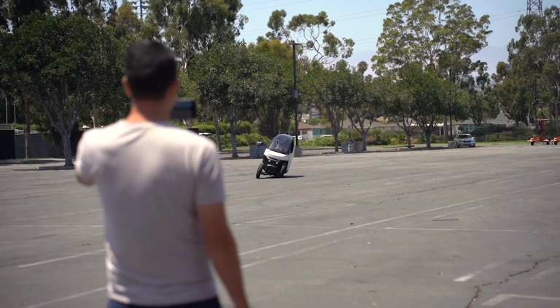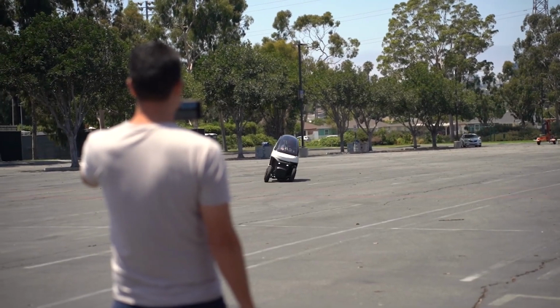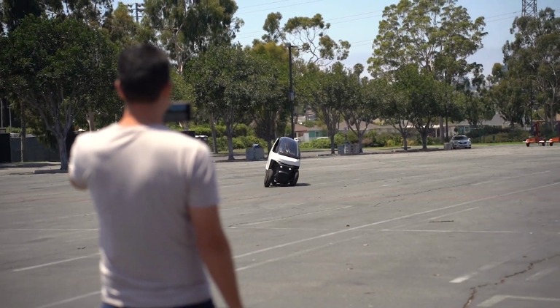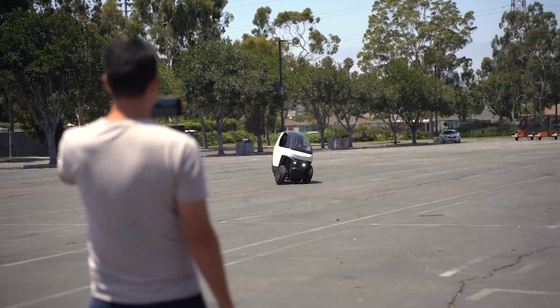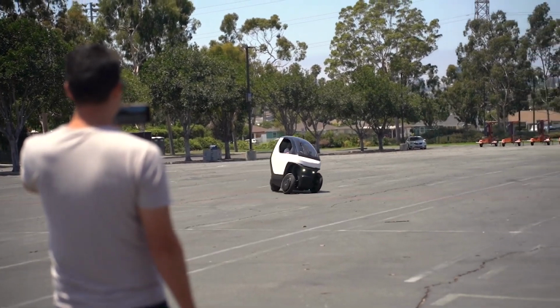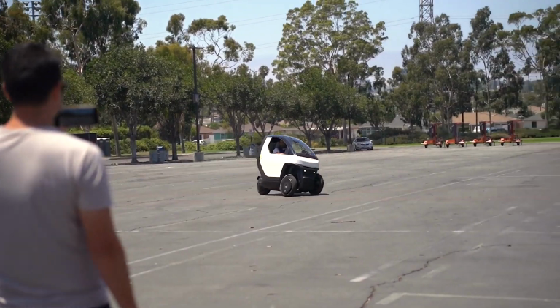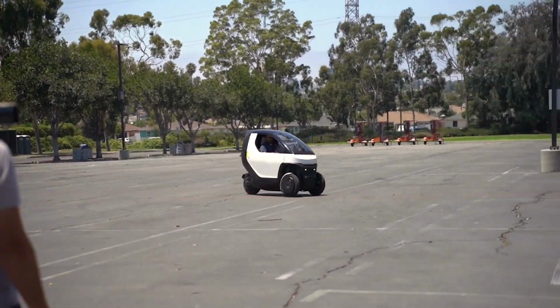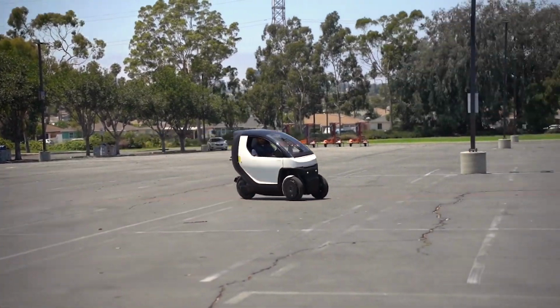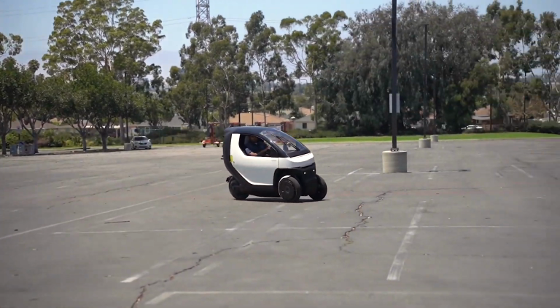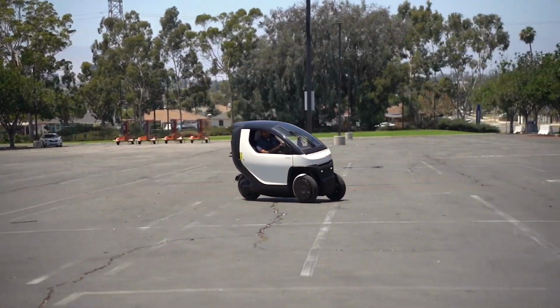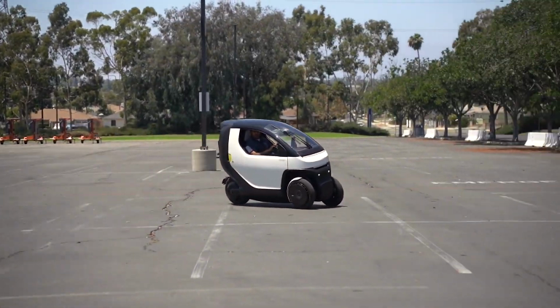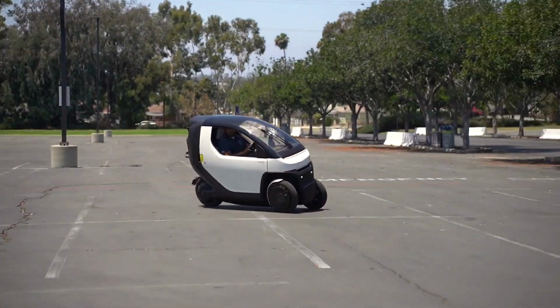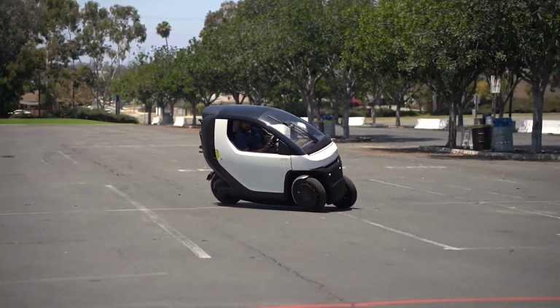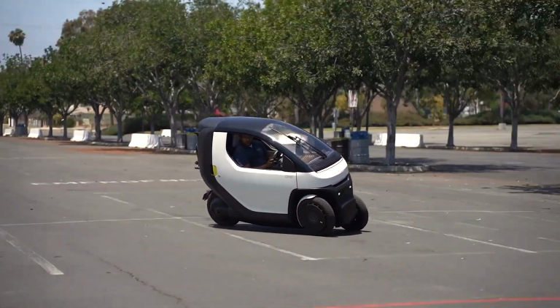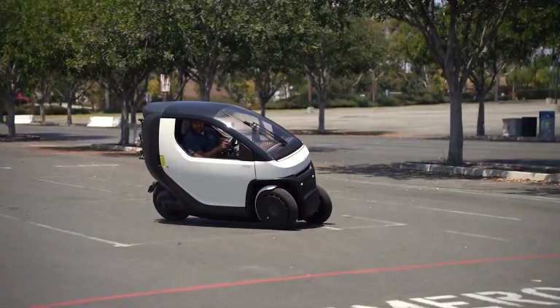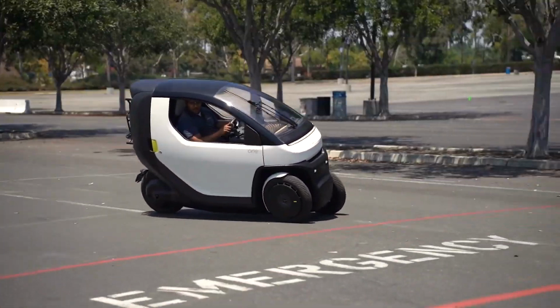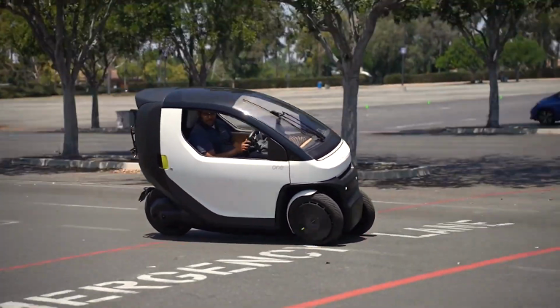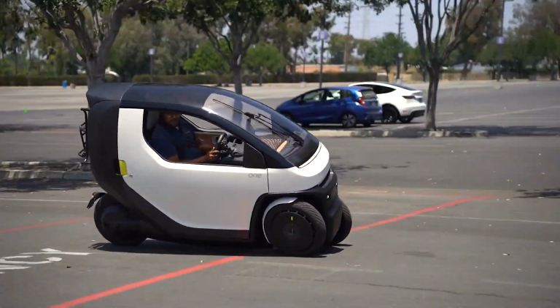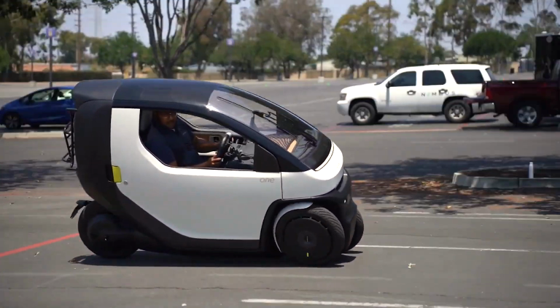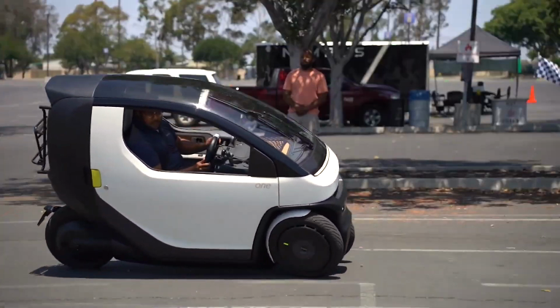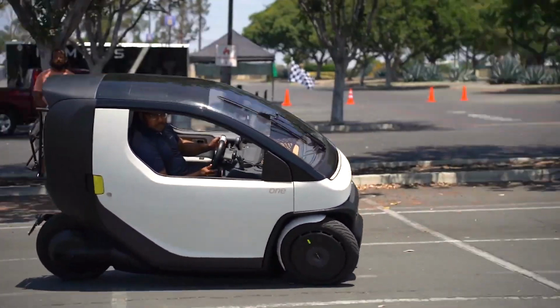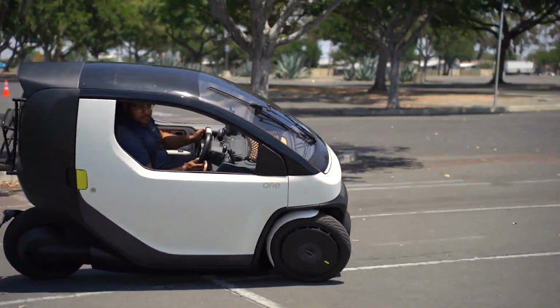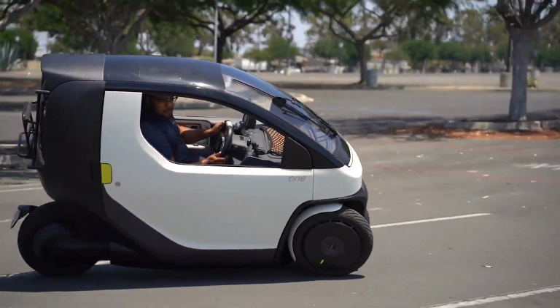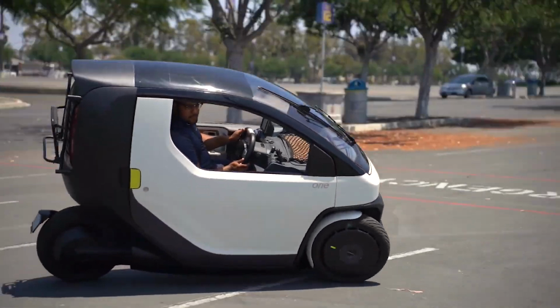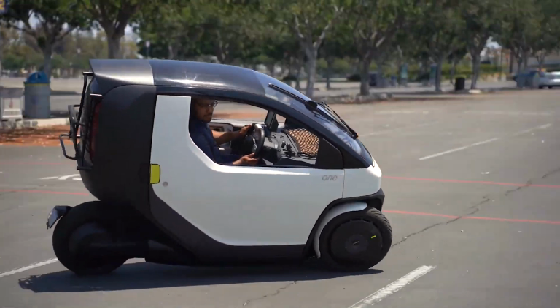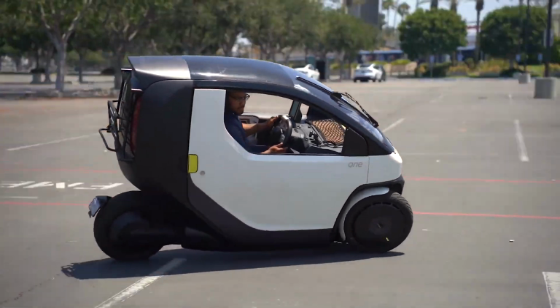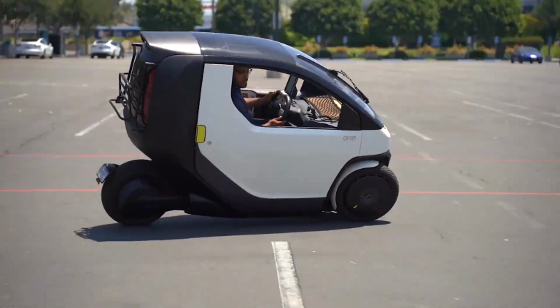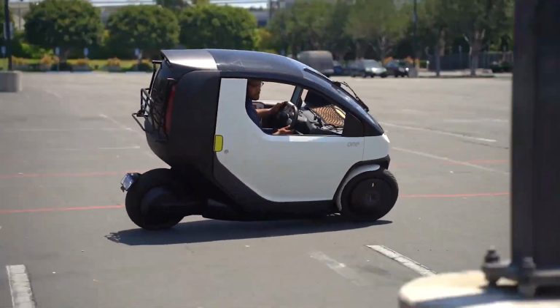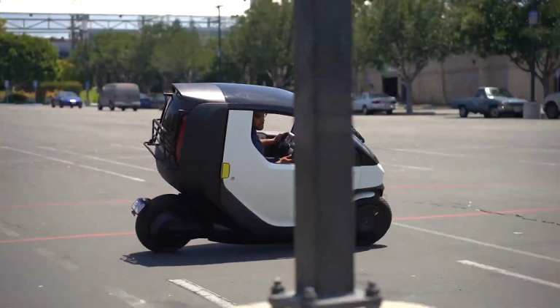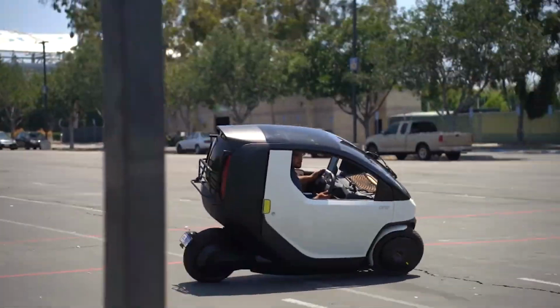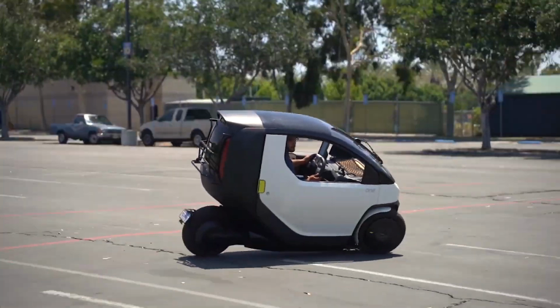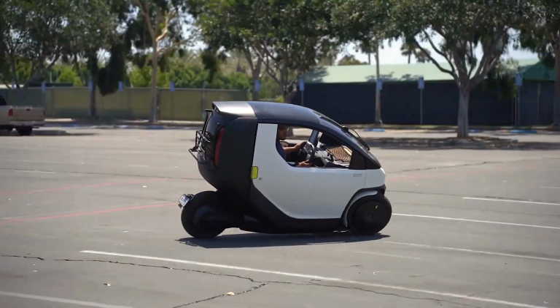Nimbus 1 appears as a vehicle with similar dimensions to motorcycles, featuring three wheels — two at the front and one at the back — and a fully enclosed body like automobiles.